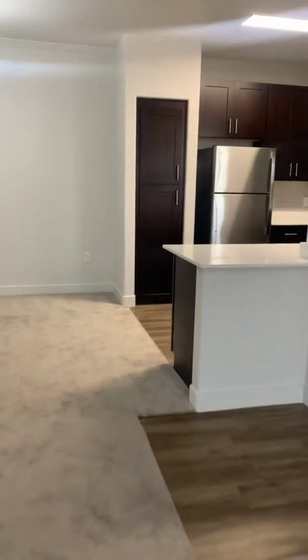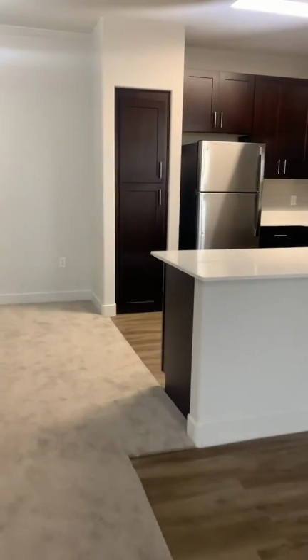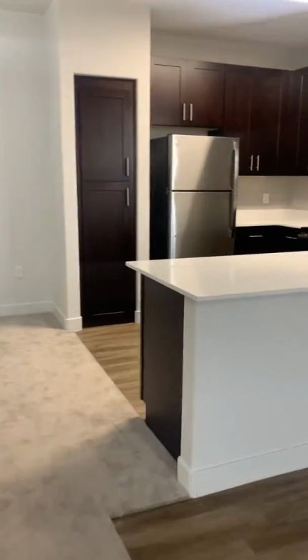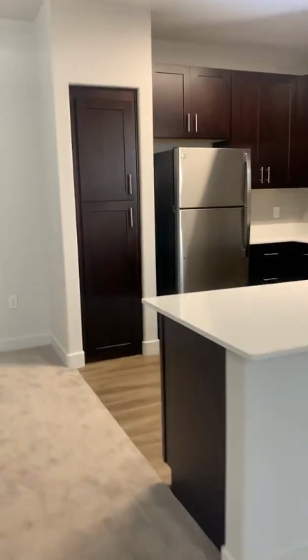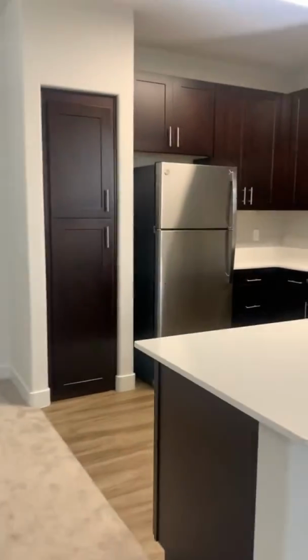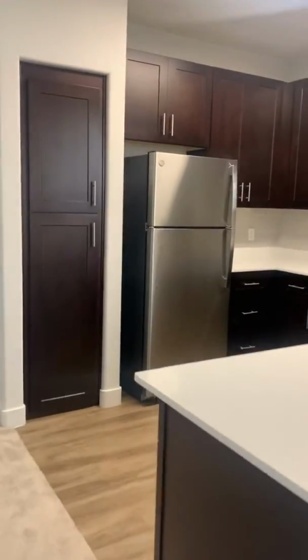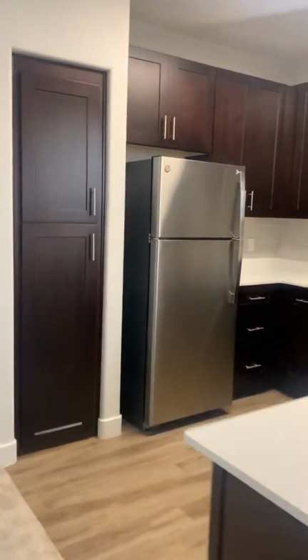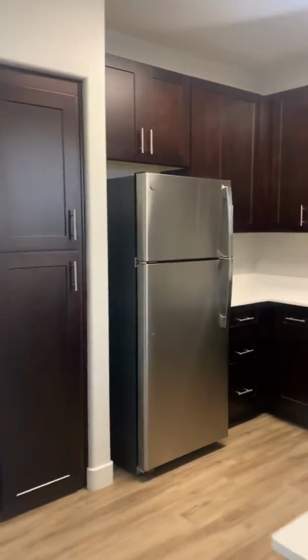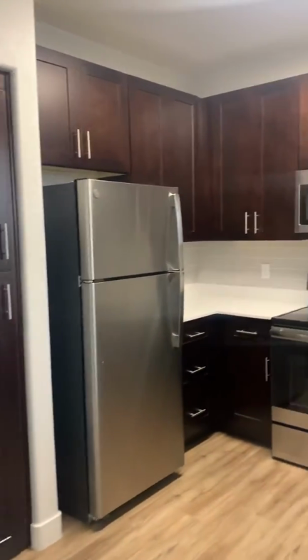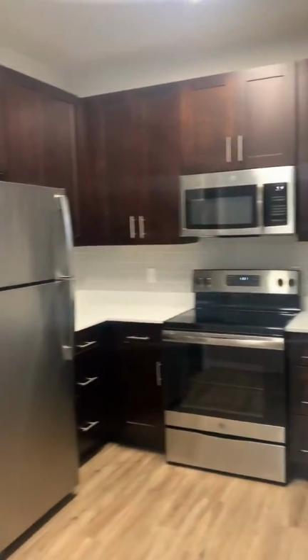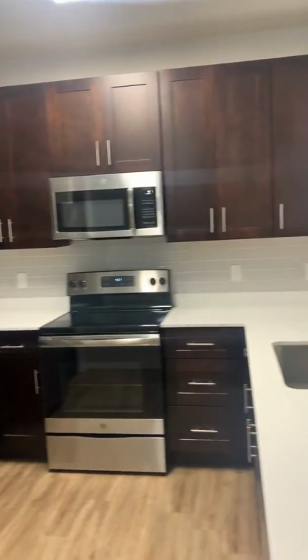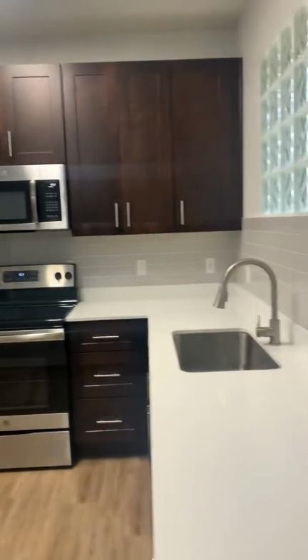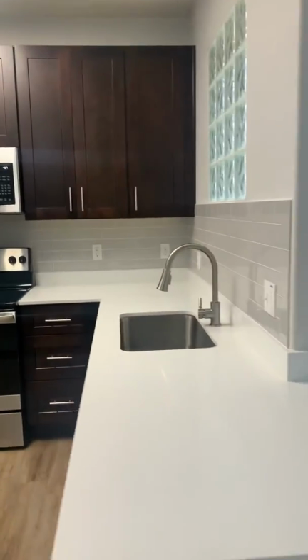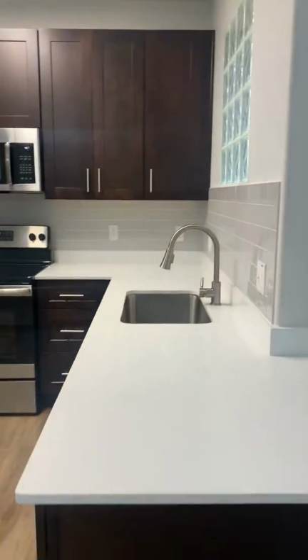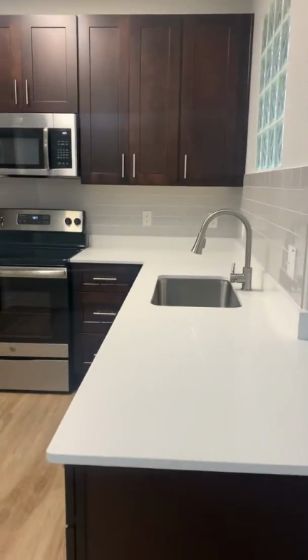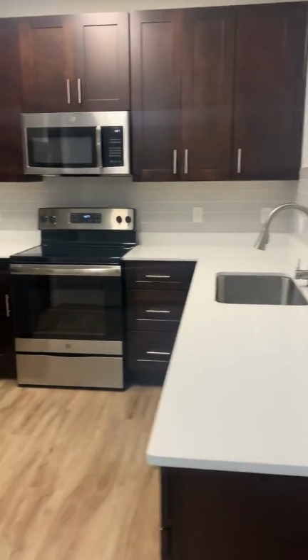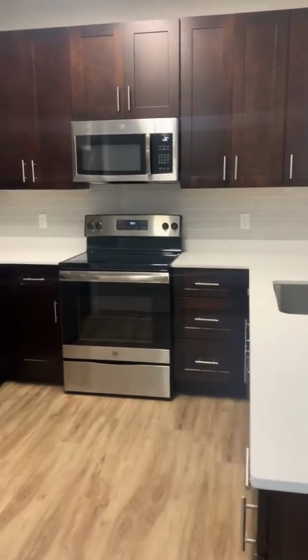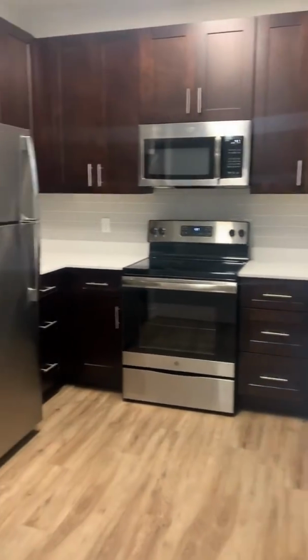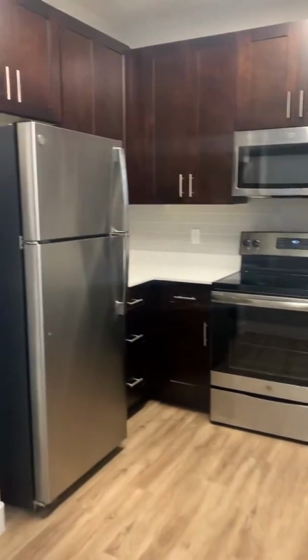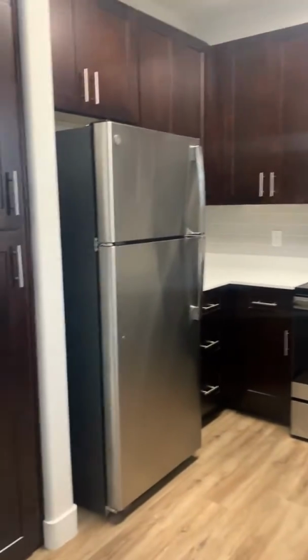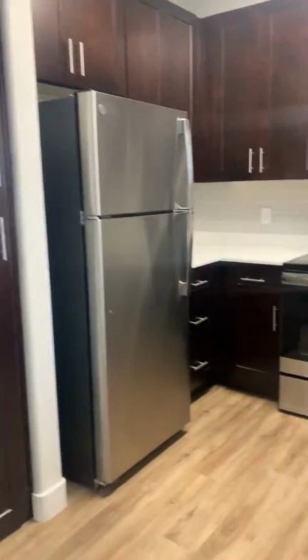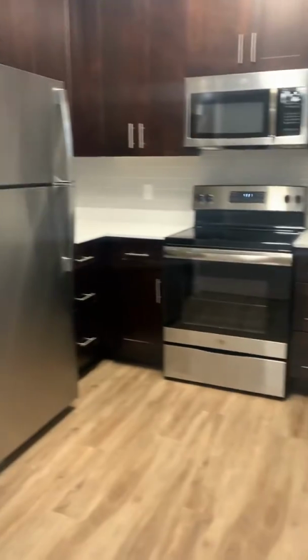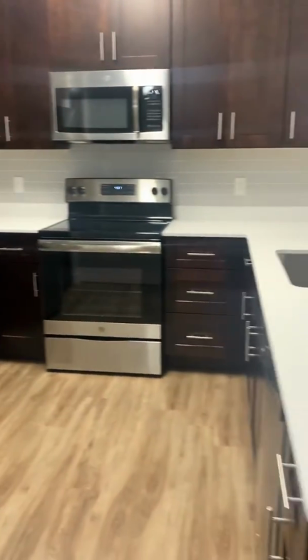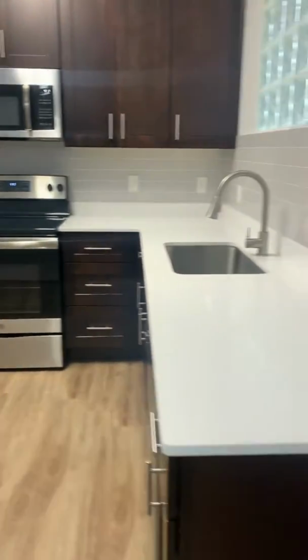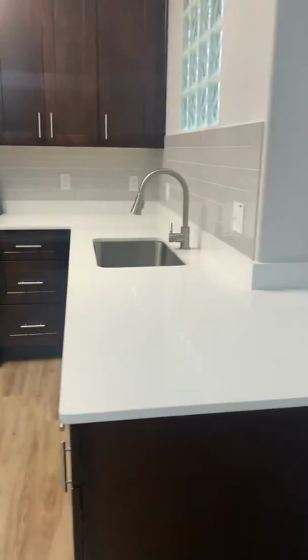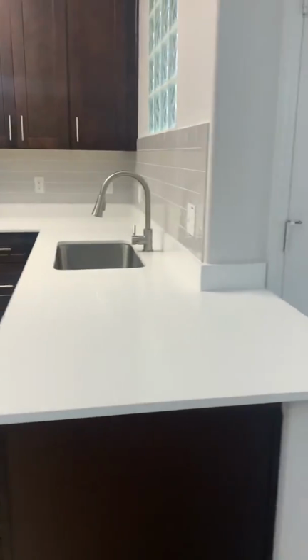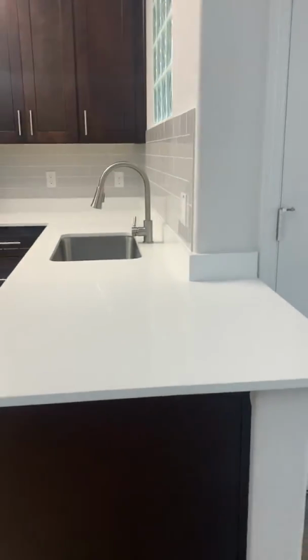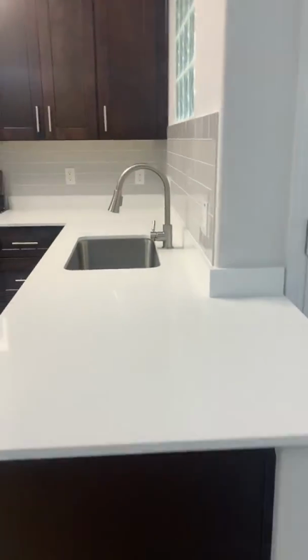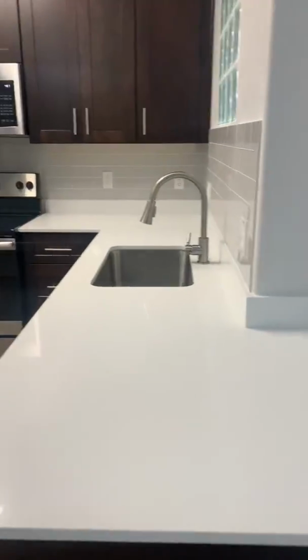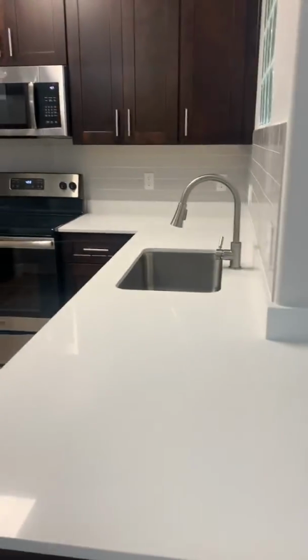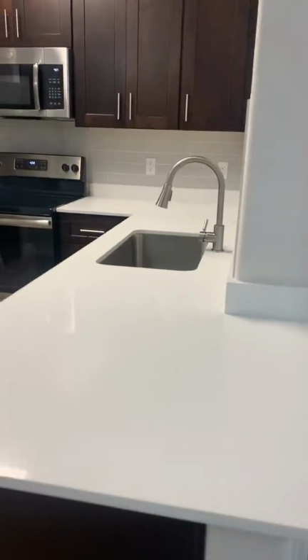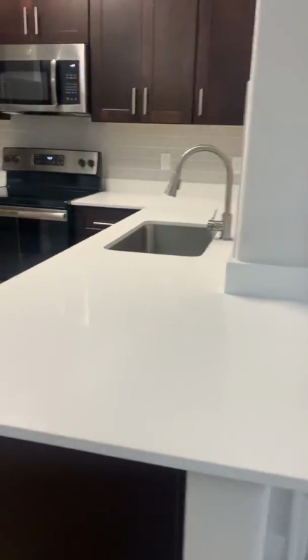On this side we have your newly renovated kitchen with brand new cabinets, lots of cabinet space, and brand new stainless steel kitchen appliances. Brand new countertops with plenty of counter space.